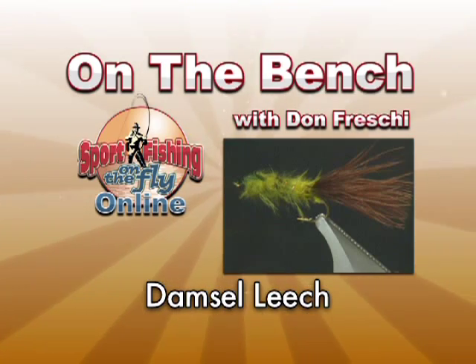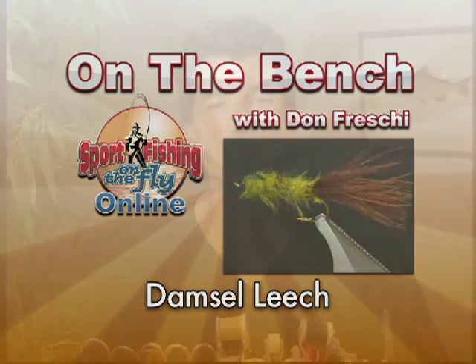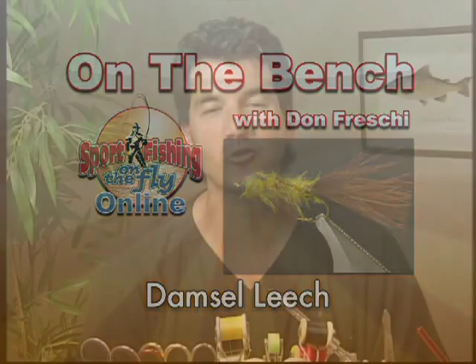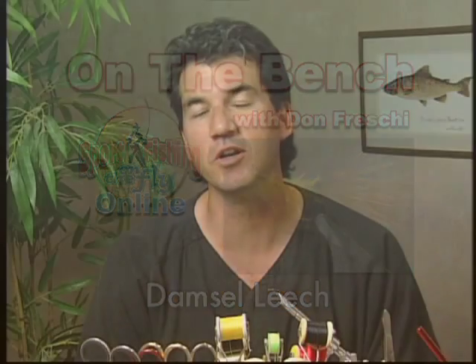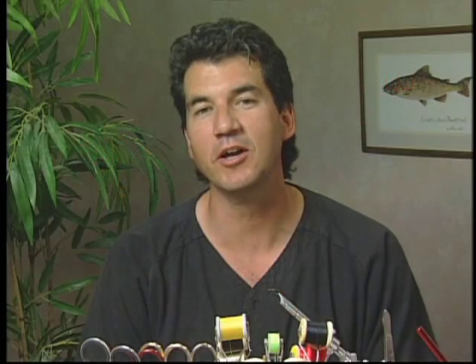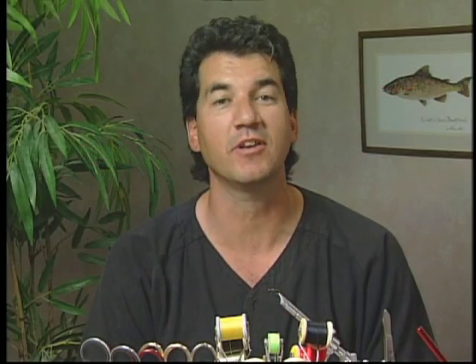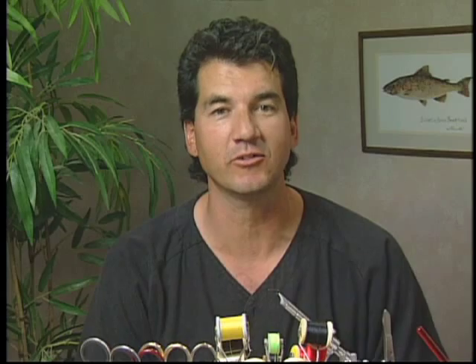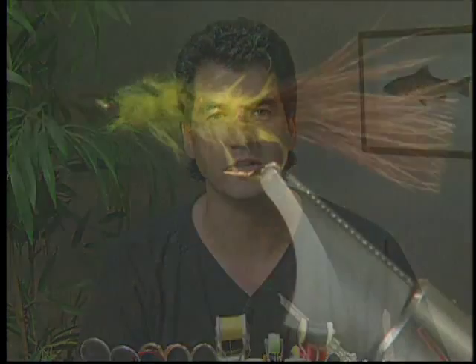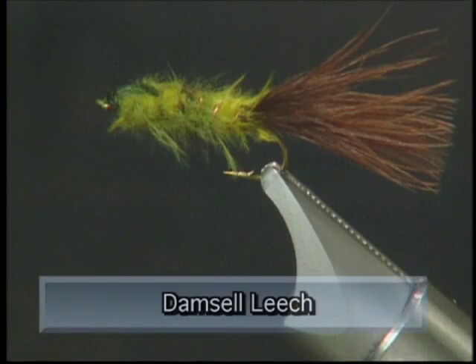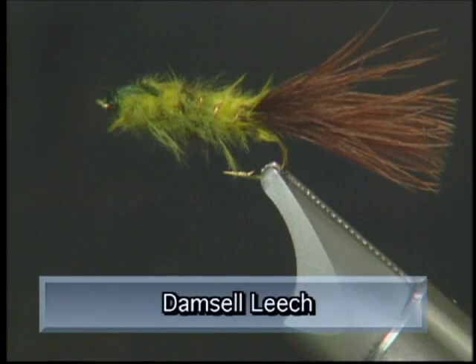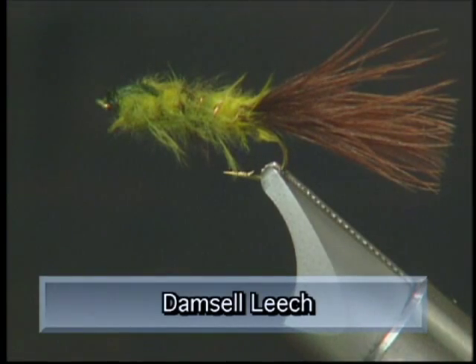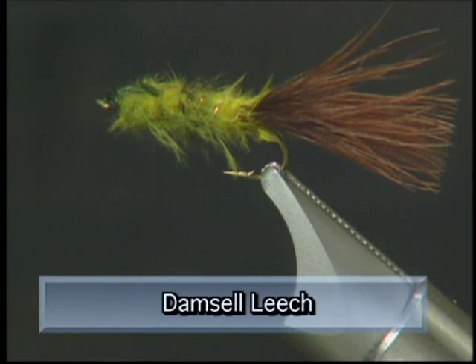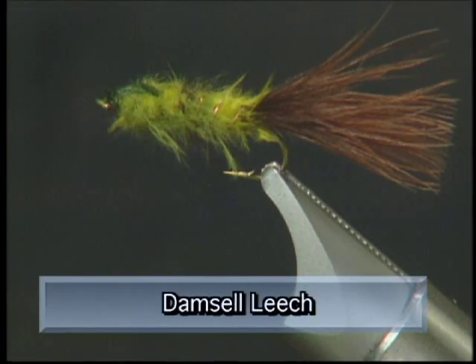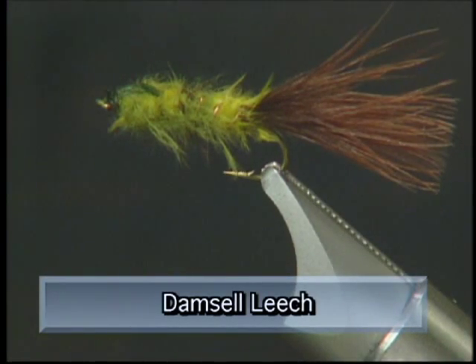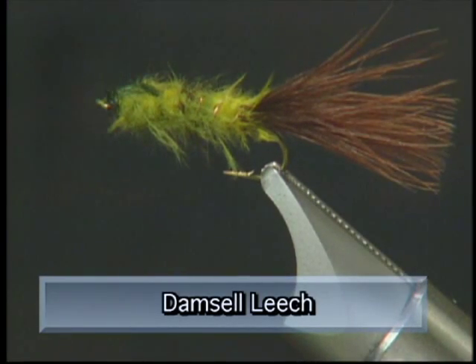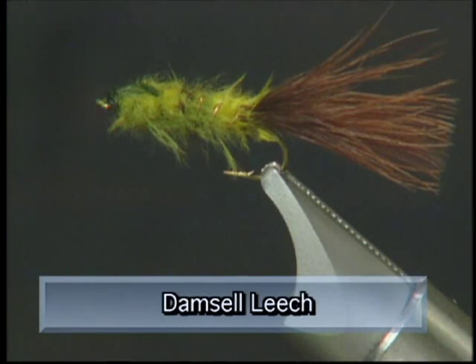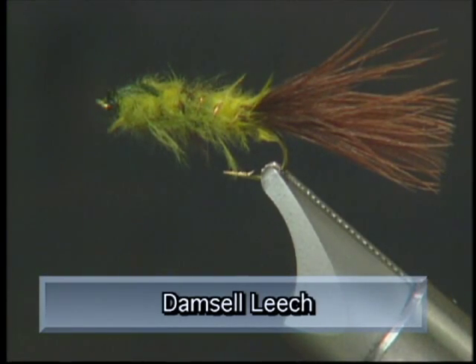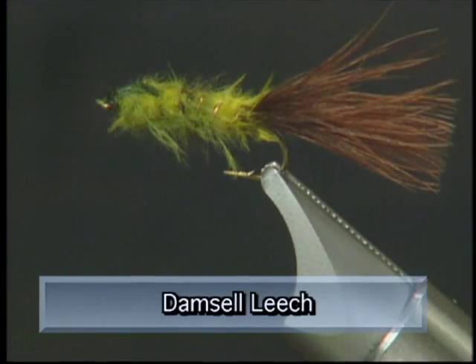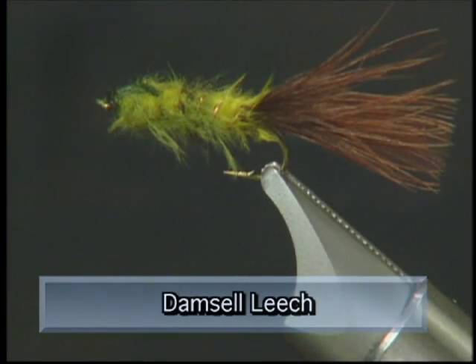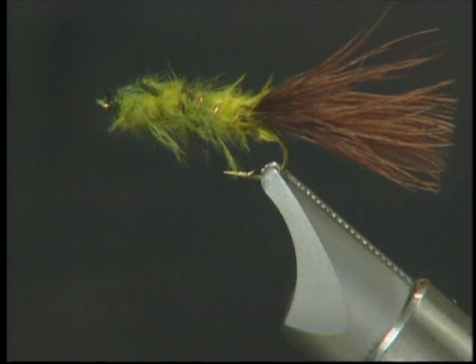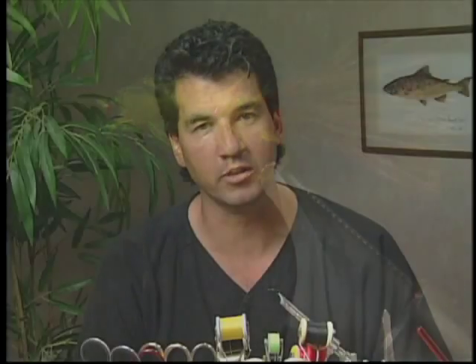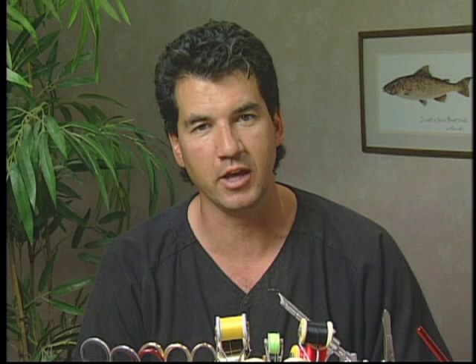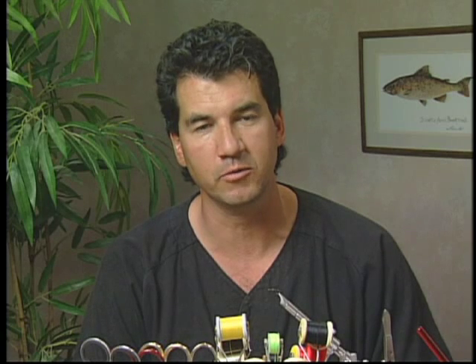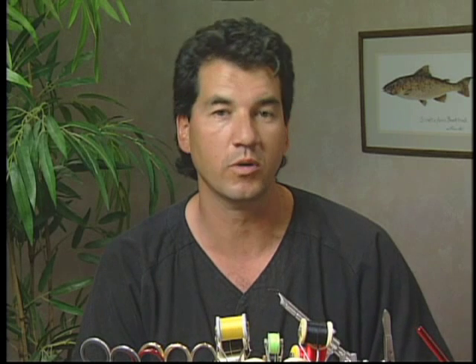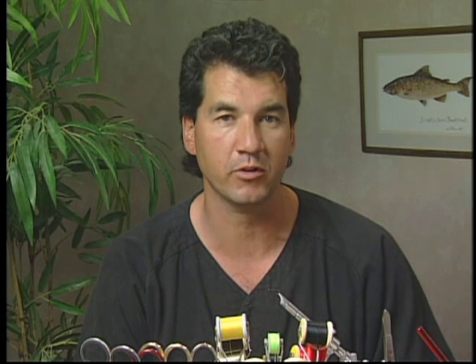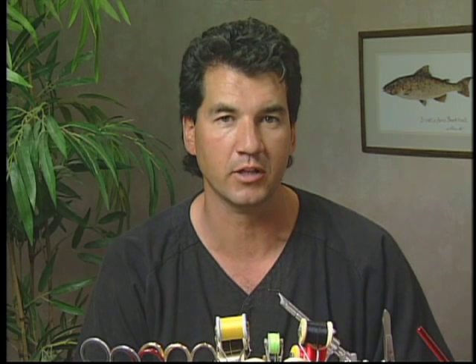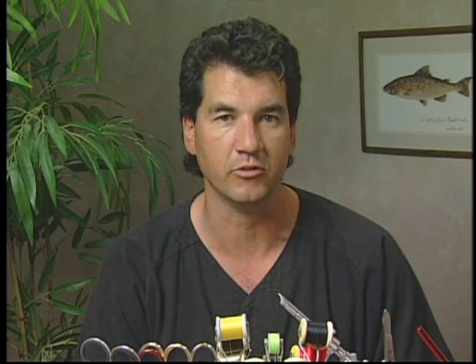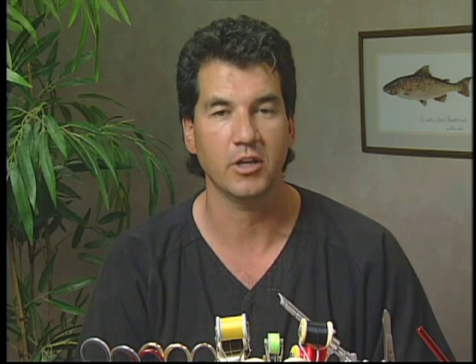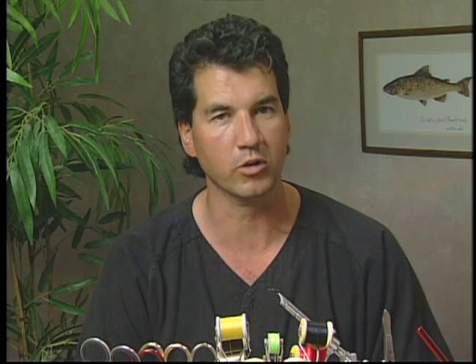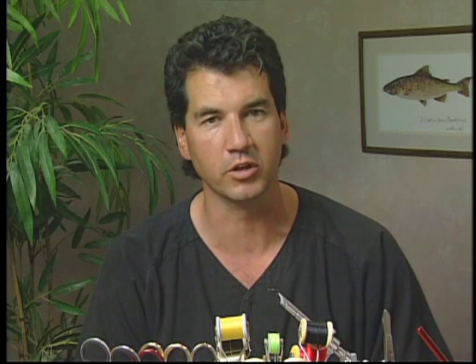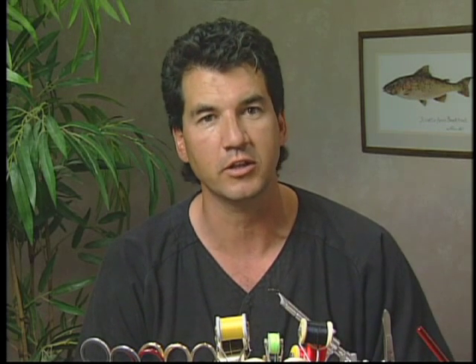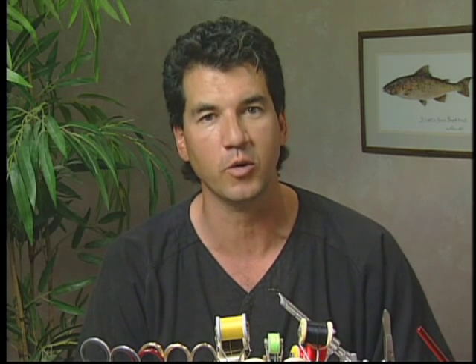Today on the bench we're going to tie up the Danzel leech. We've named it the Danzel leech because depending on how you fish it, you can fish it like a damsel or you can fish it like a leech, and it works really well either way.